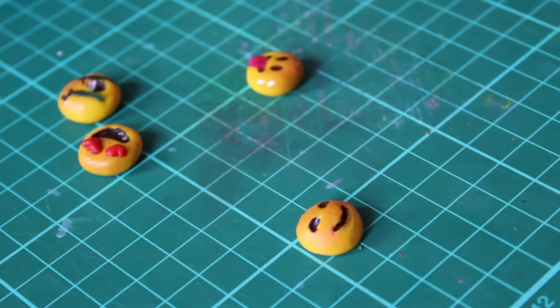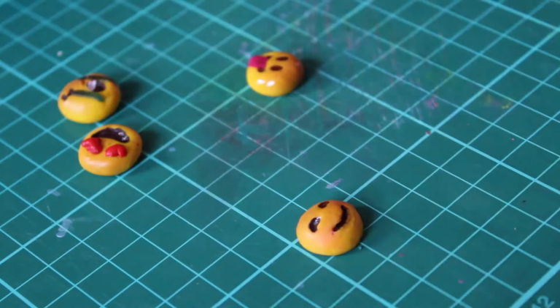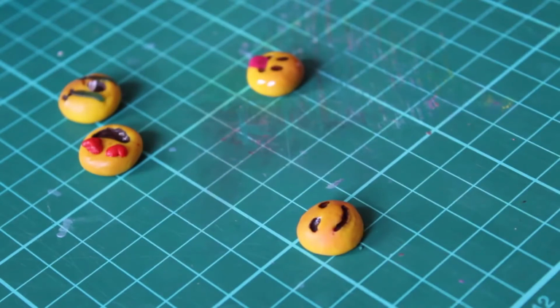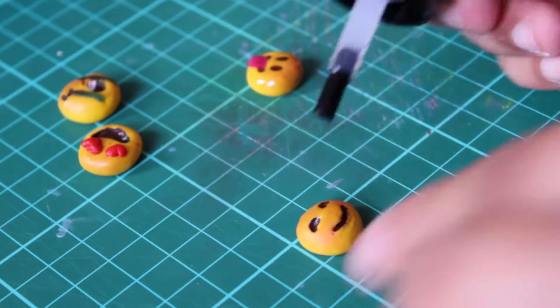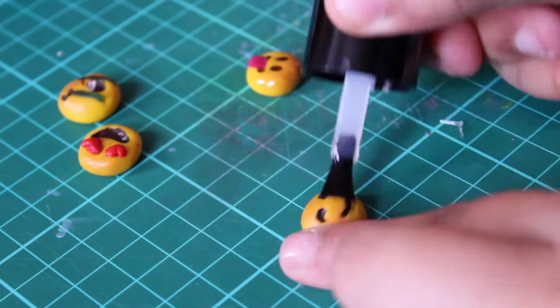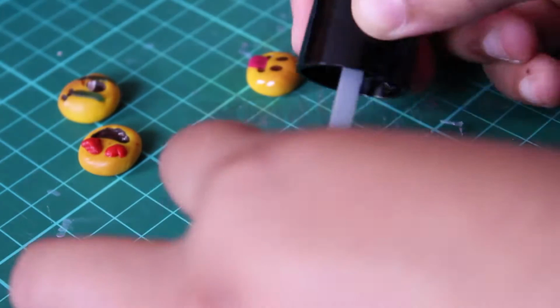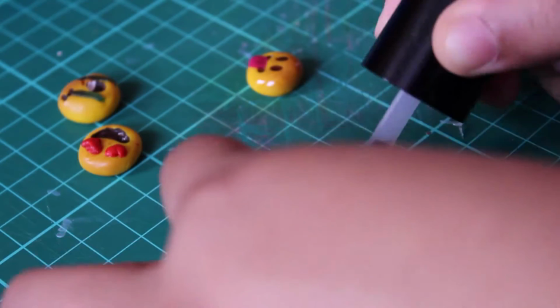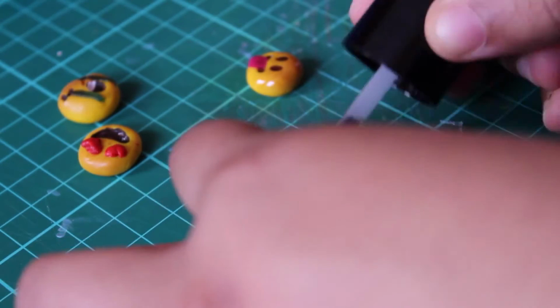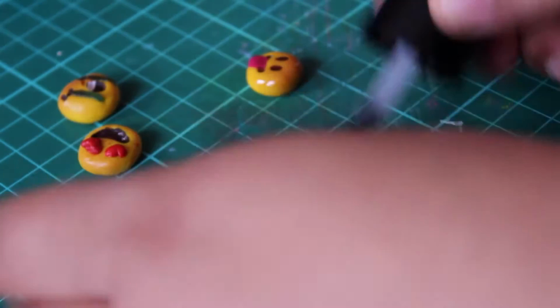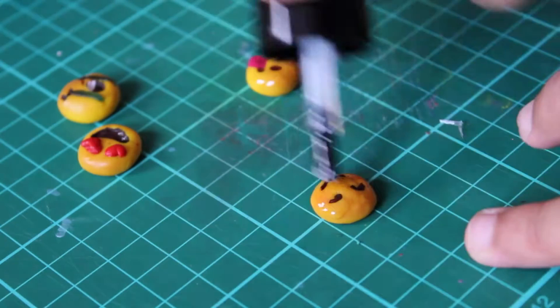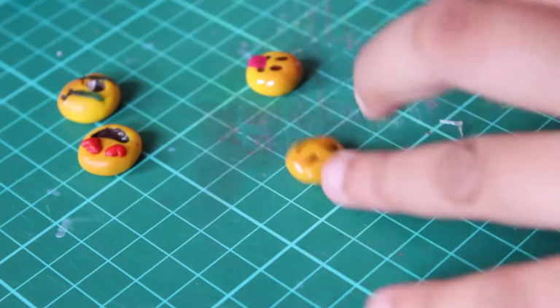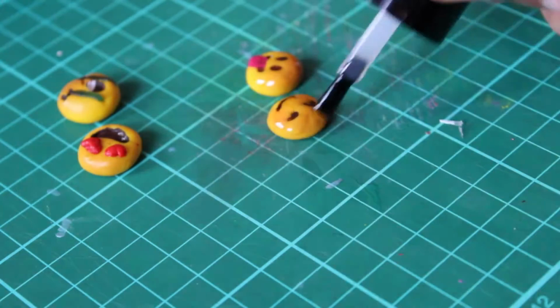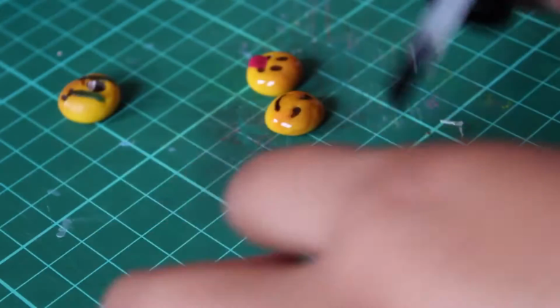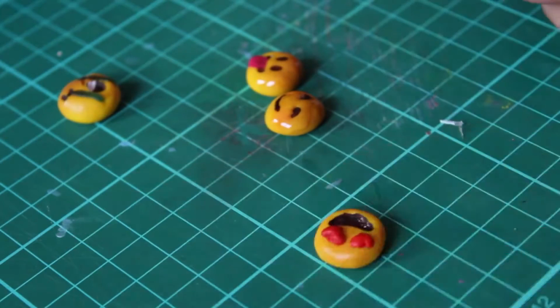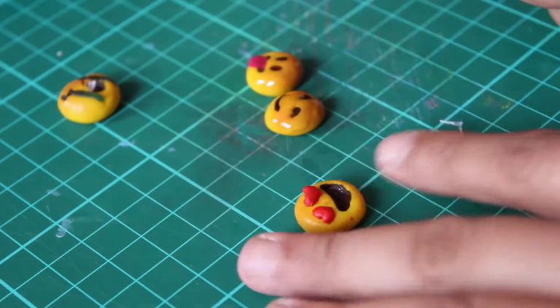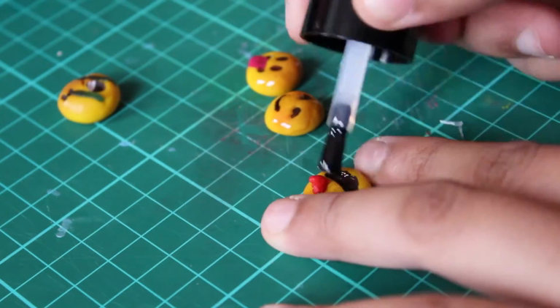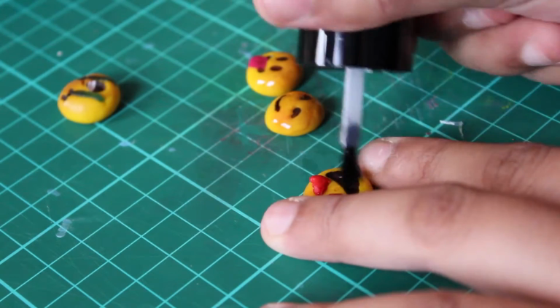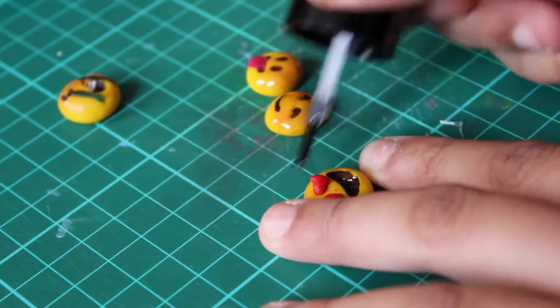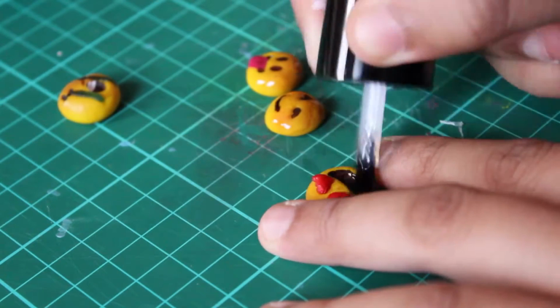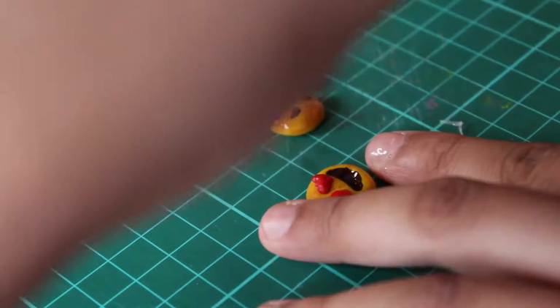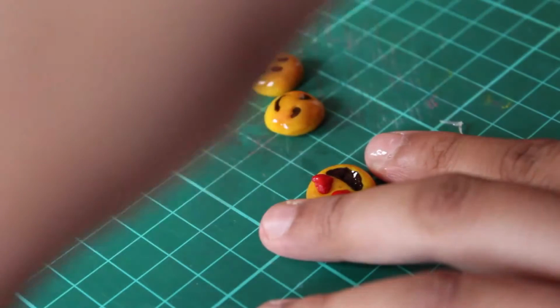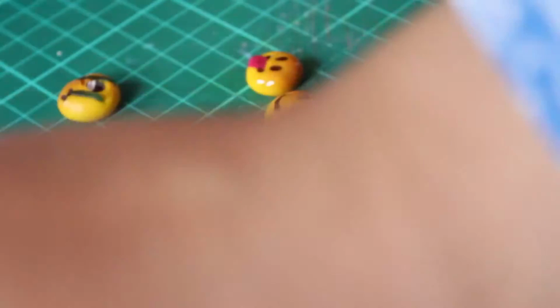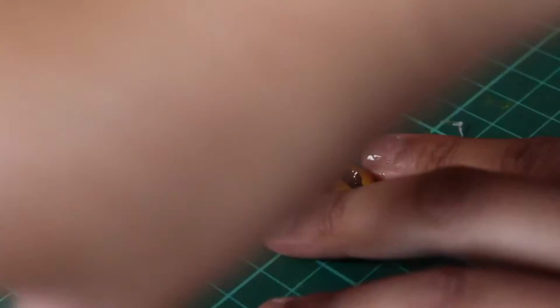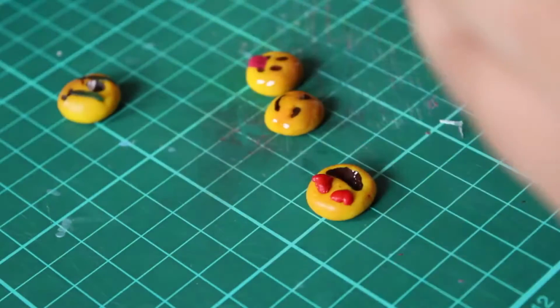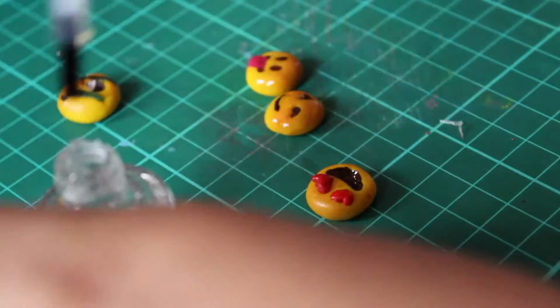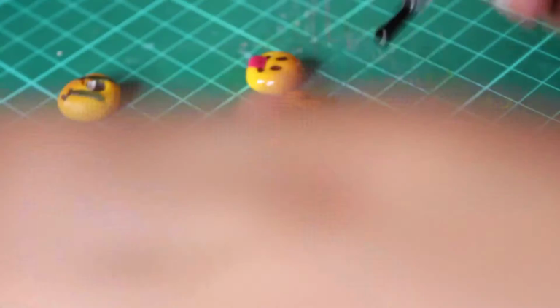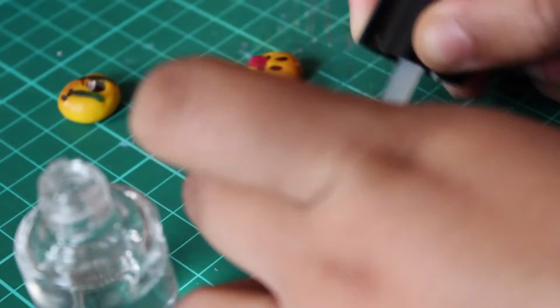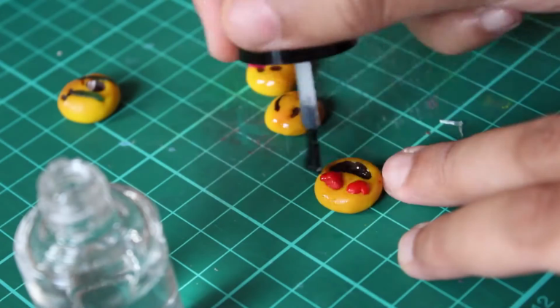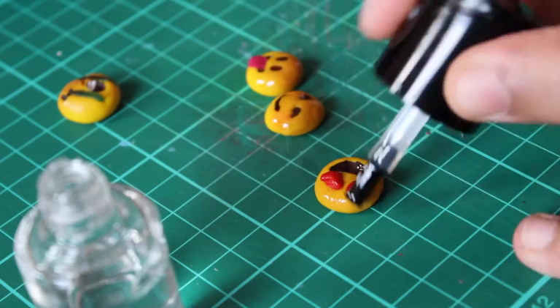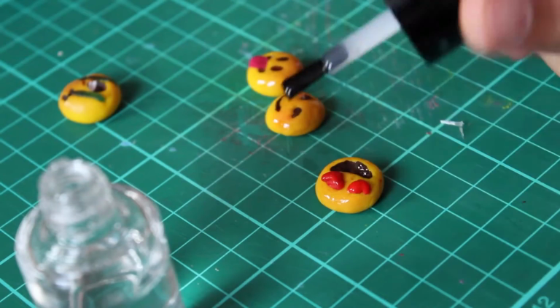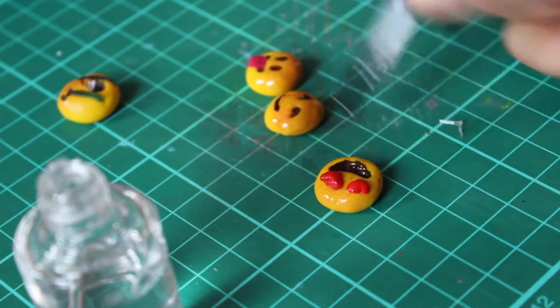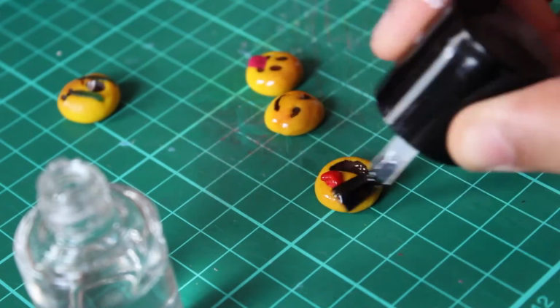Using PVA glue also works for this section because it dries clear, but I just think using nail varnish is better because it lasts a lot longer and personally I just feel like it's a better option than glue.